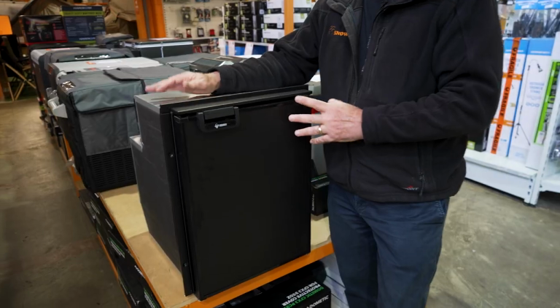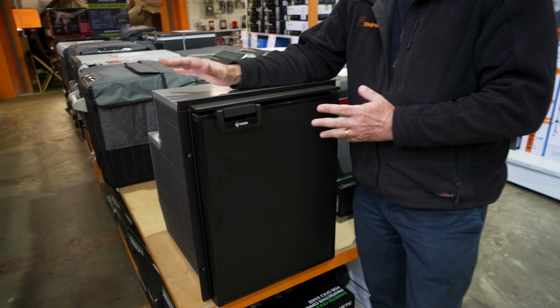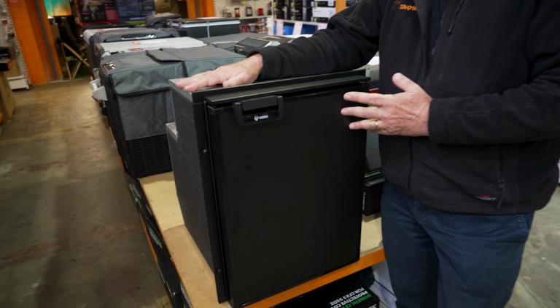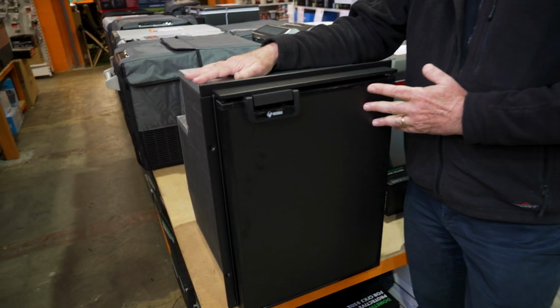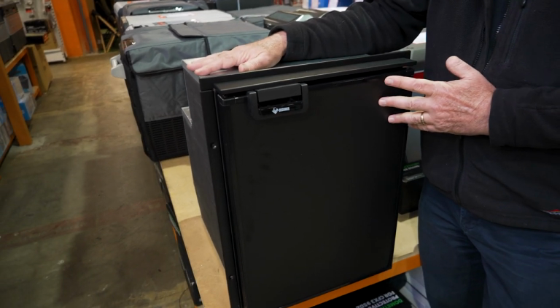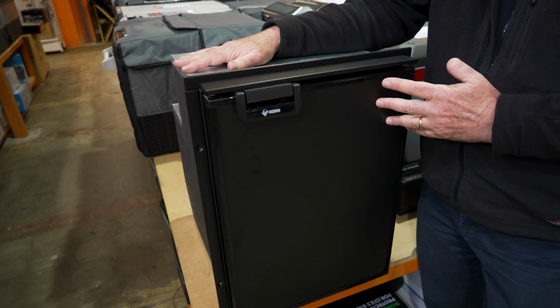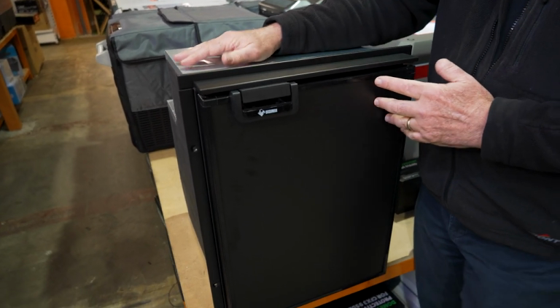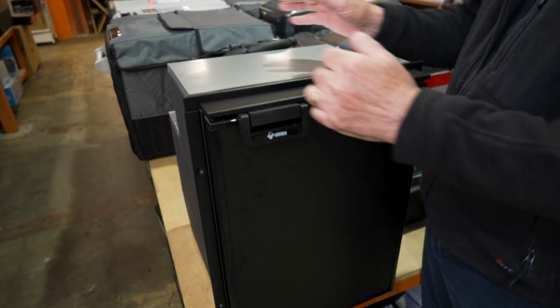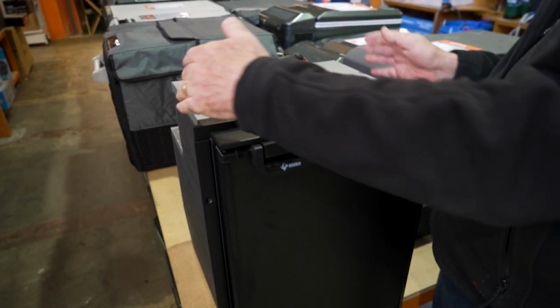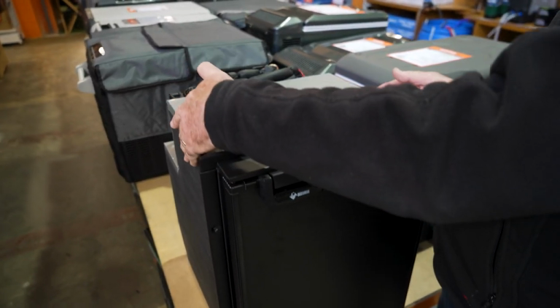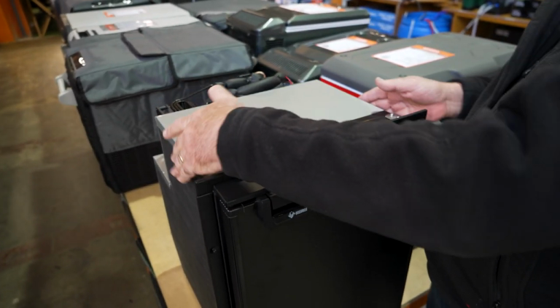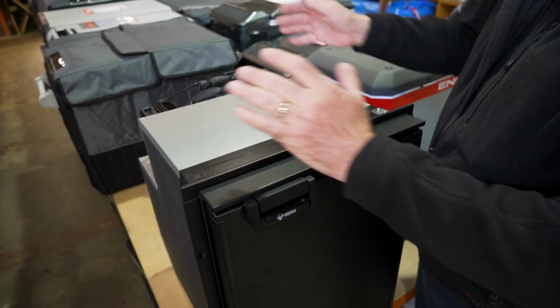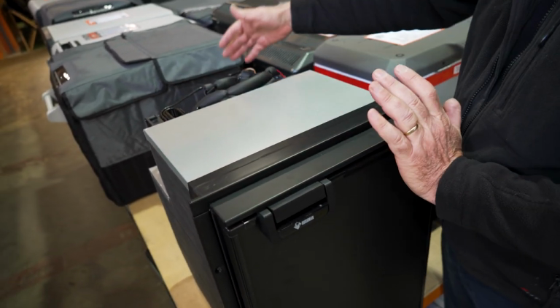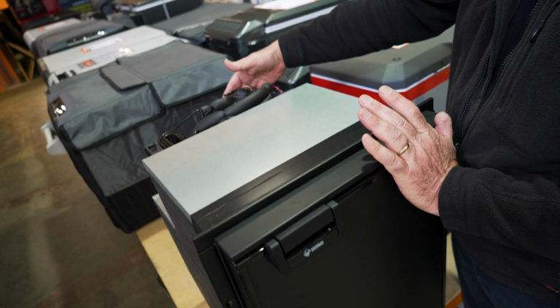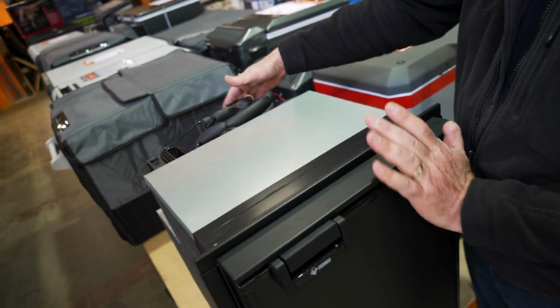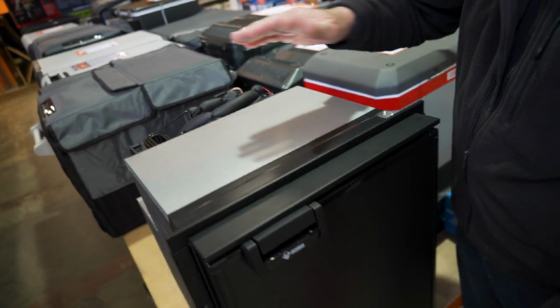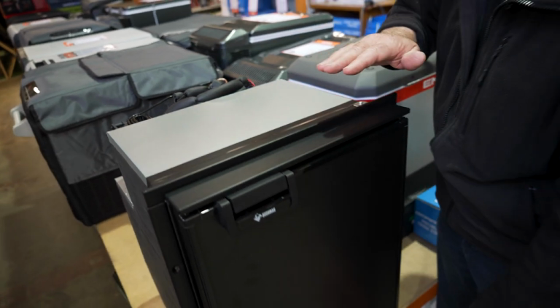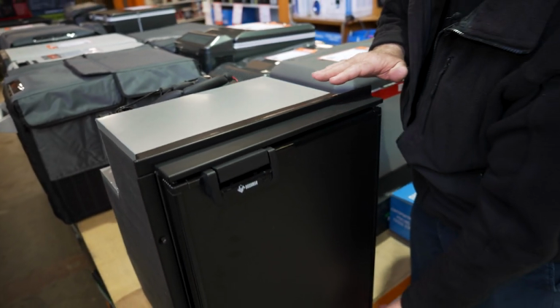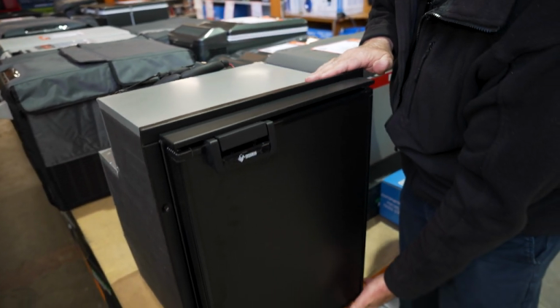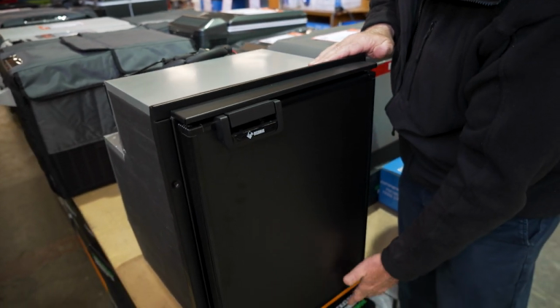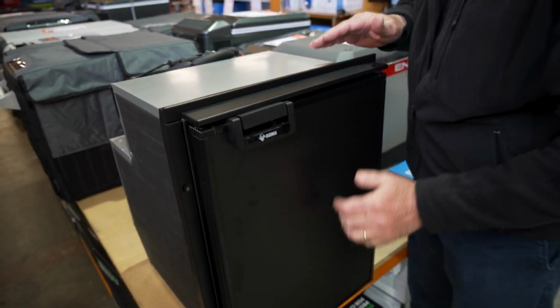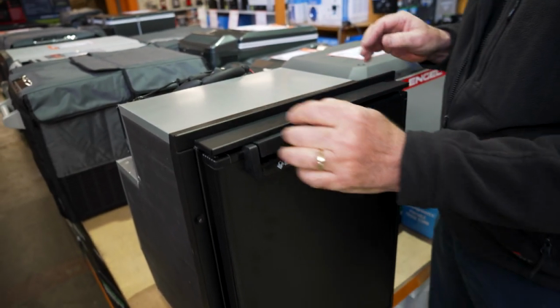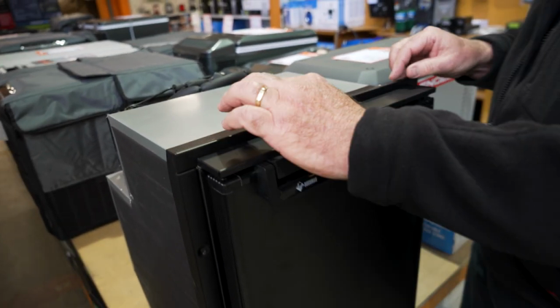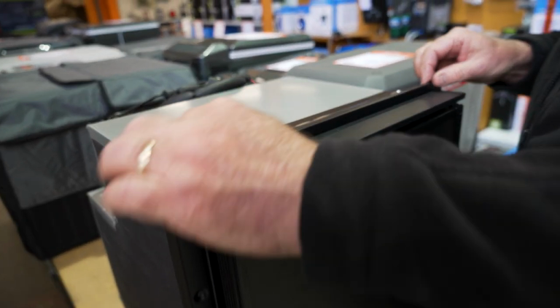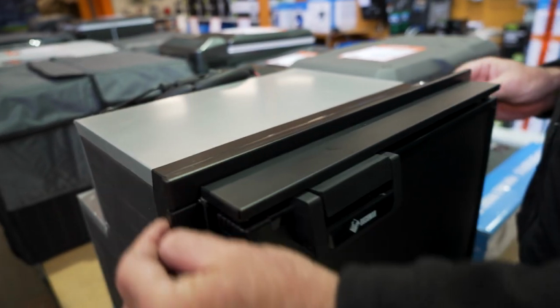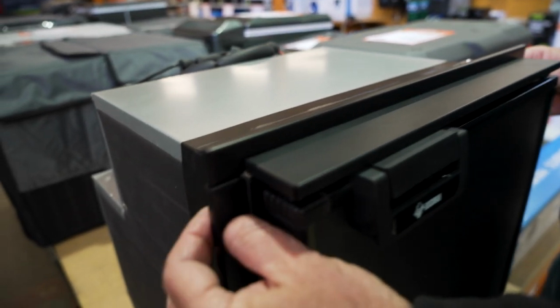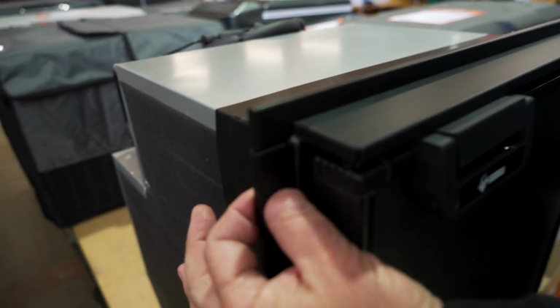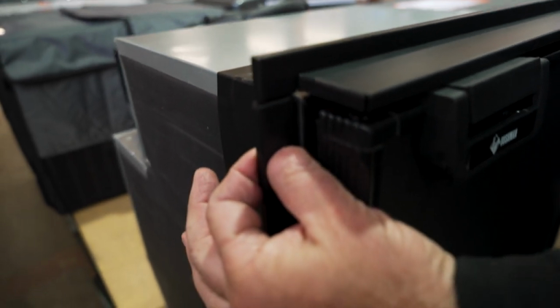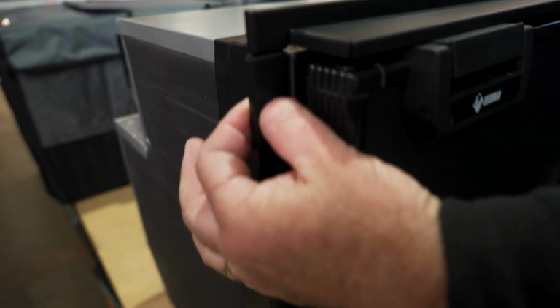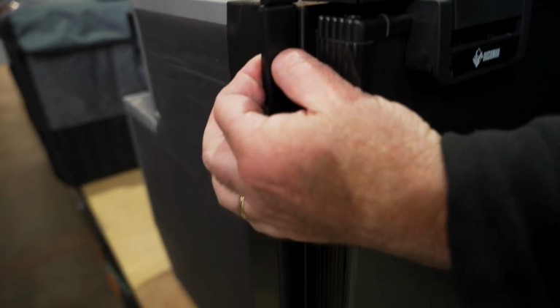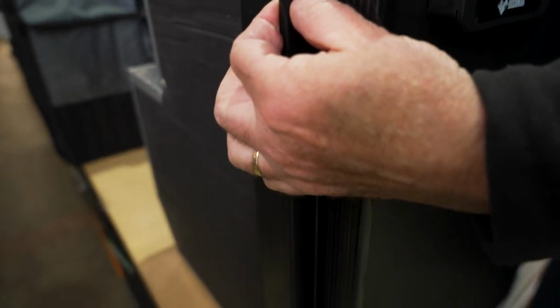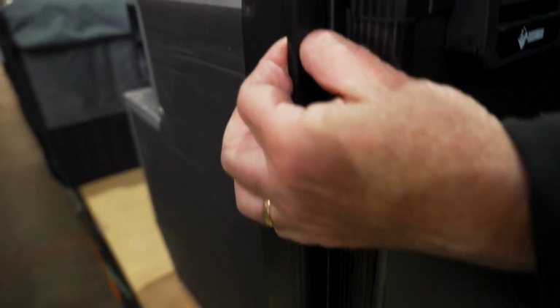This fridge weighs in at about 16 and a half kilos. It is 38 centimetres wide, 49 centimetres deep, and 52 and a half centimetres tall. Now around here you've got this little flange — there's about another two centimetres both sides and at the top for that.